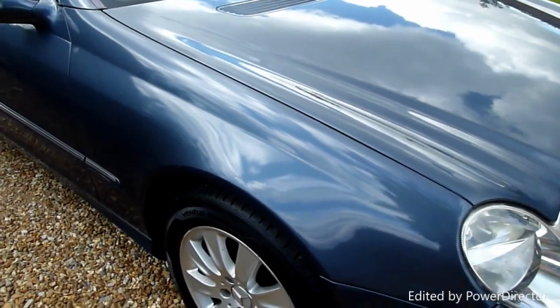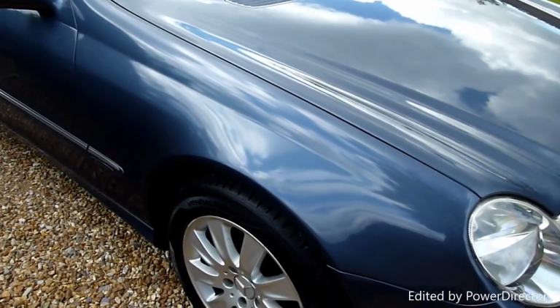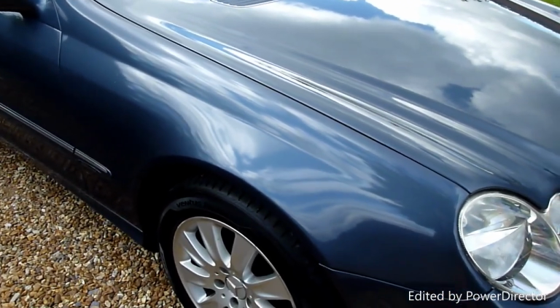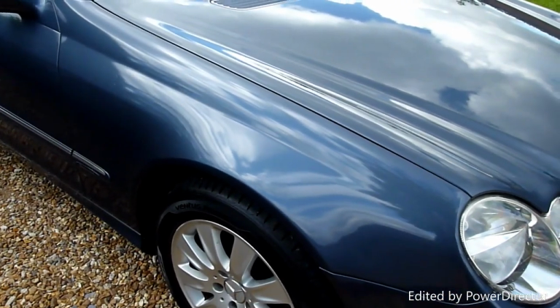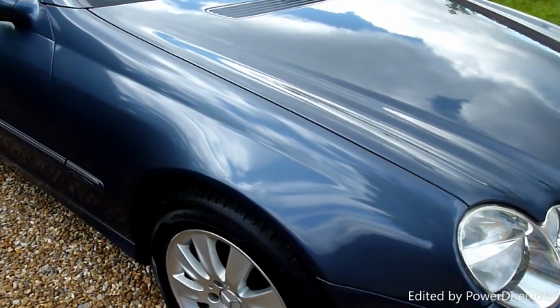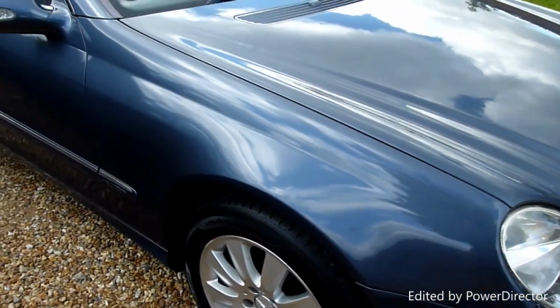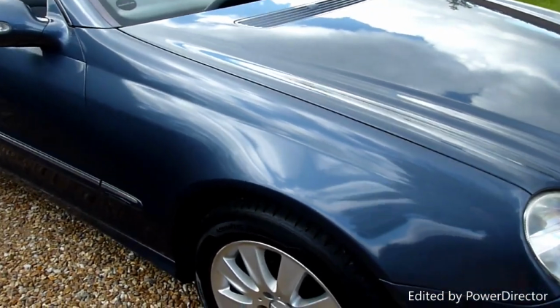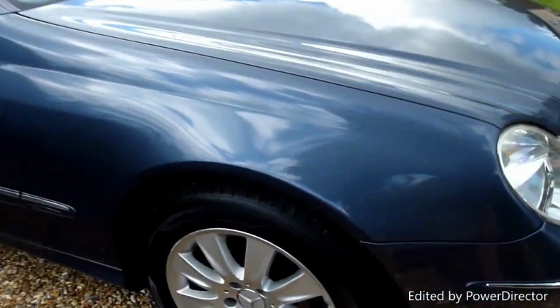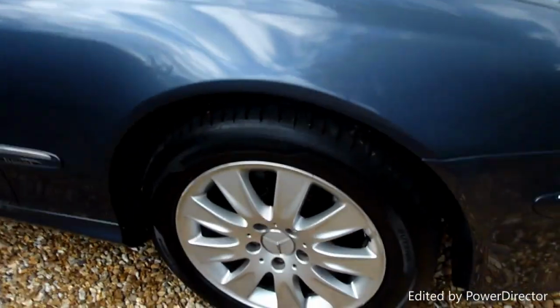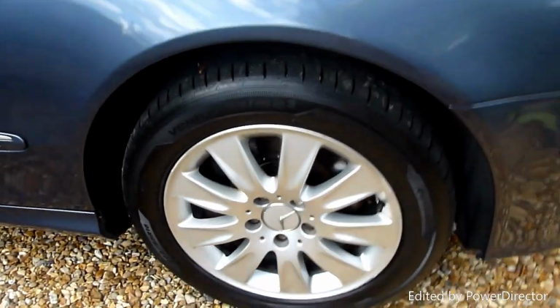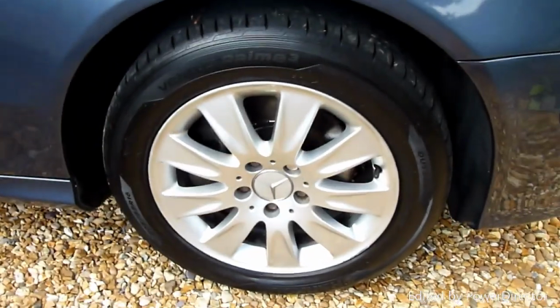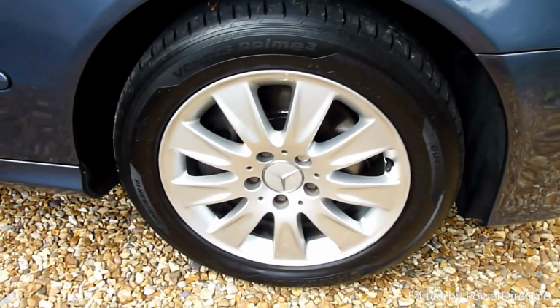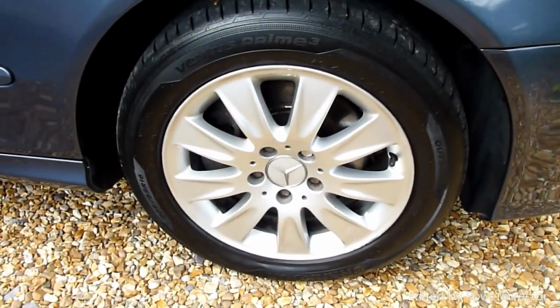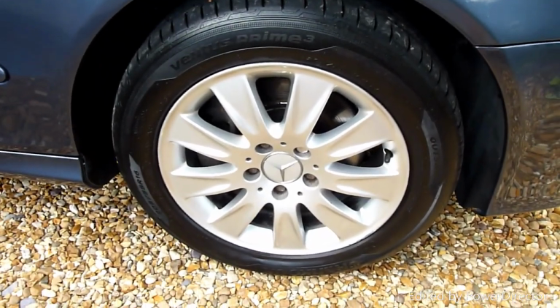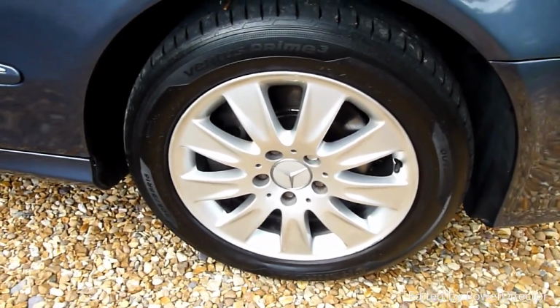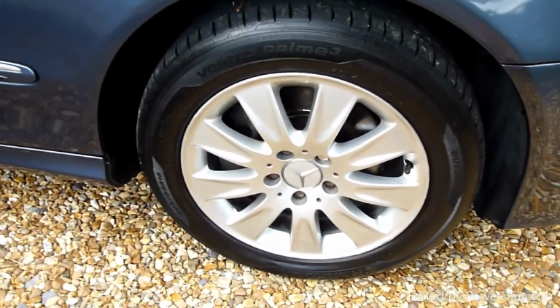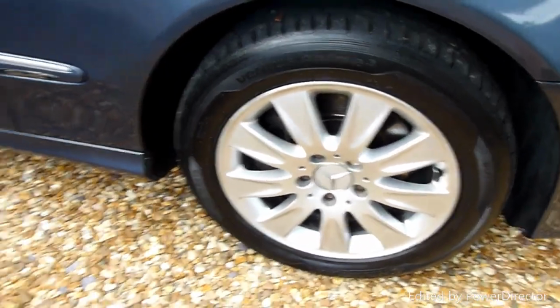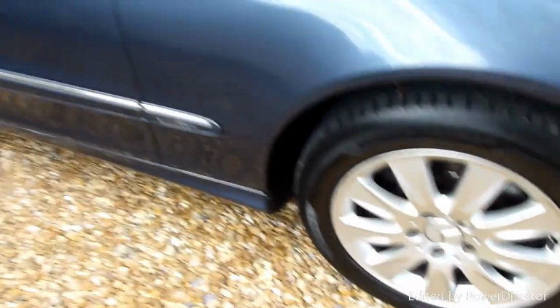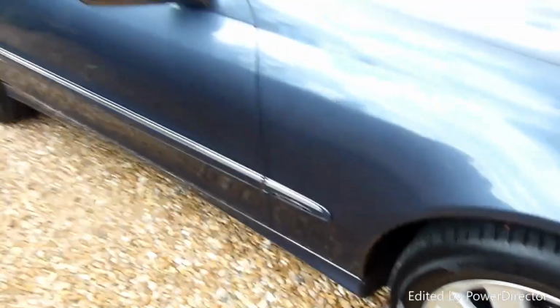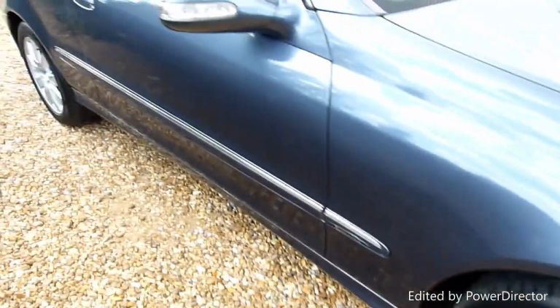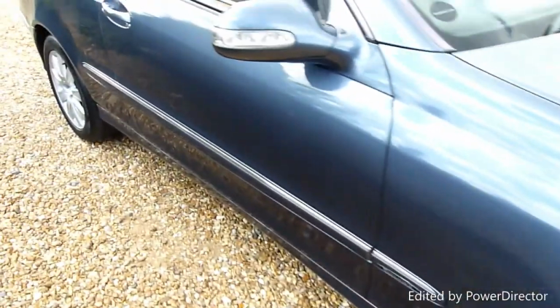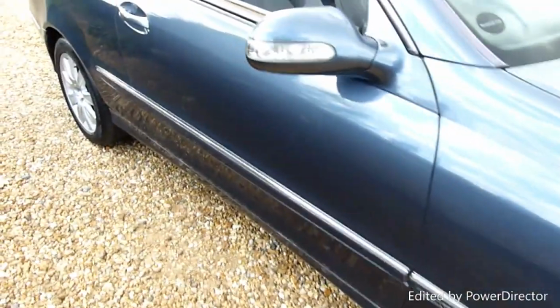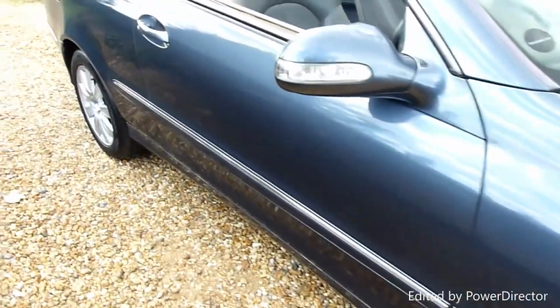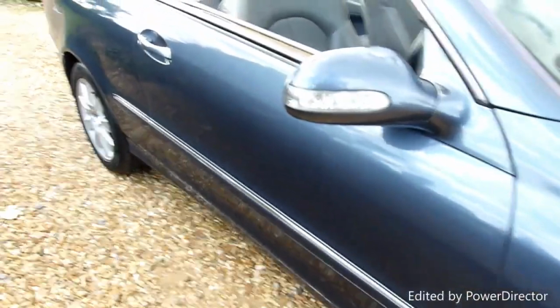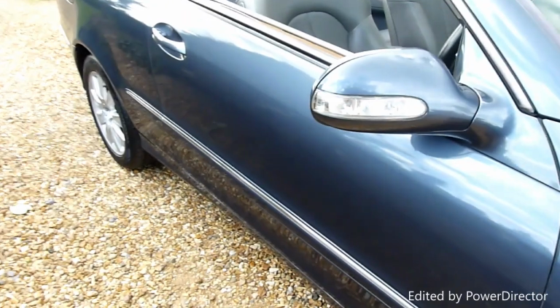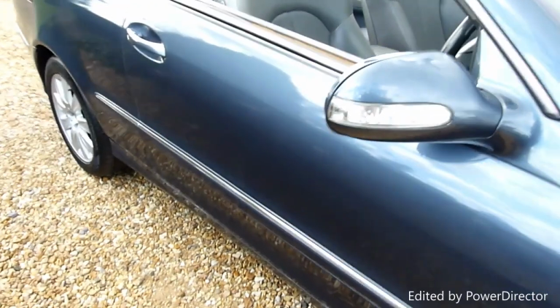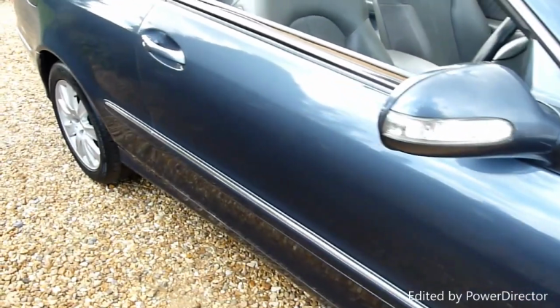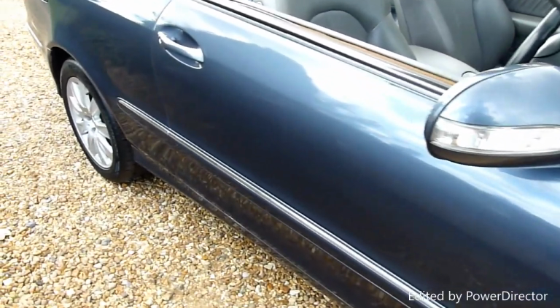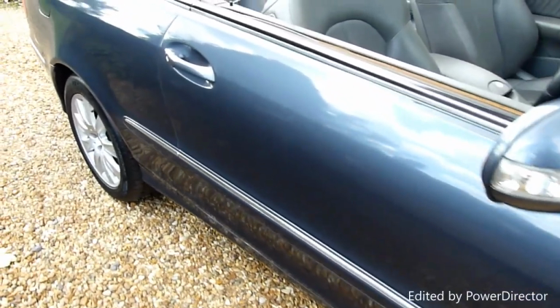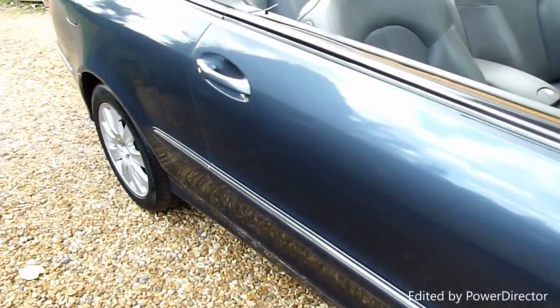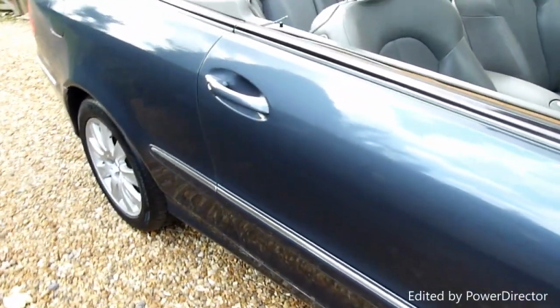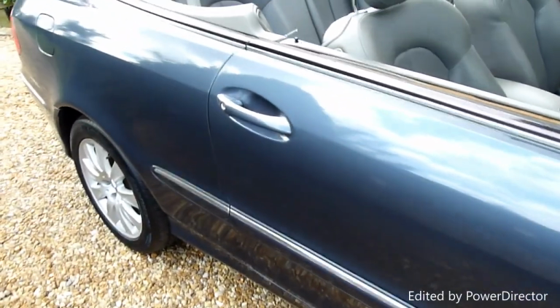Starting on the front wing here, no marks or anything on there, all really lovely. As is the front wheel — you can see that's really nice. Coming along the driver's side, no marks or scratches along here.